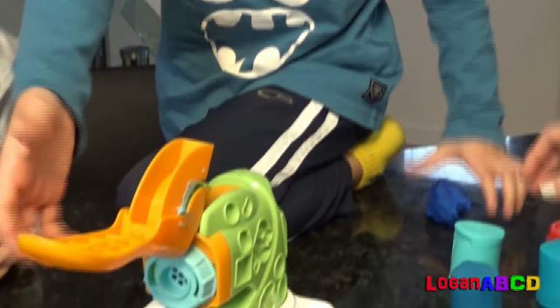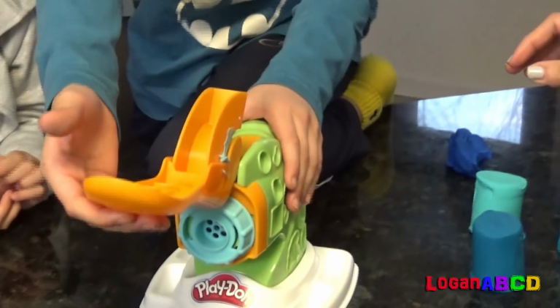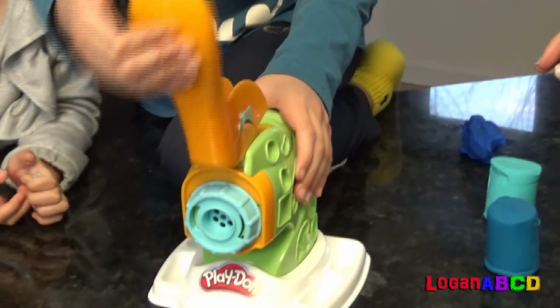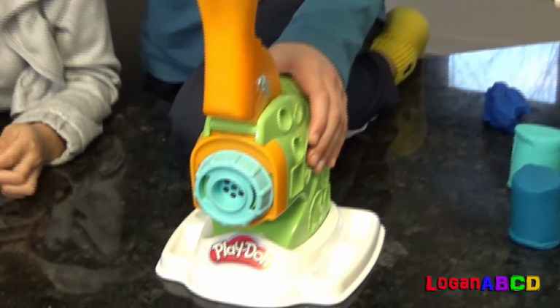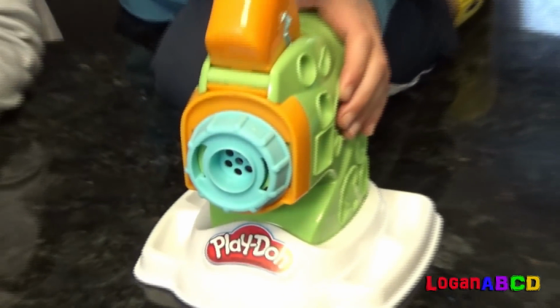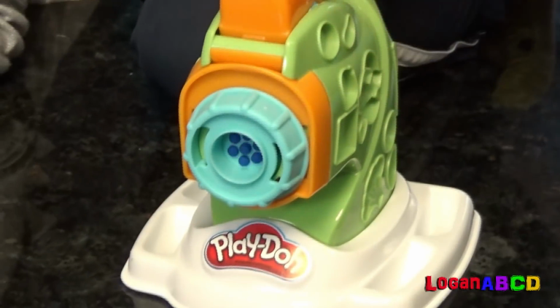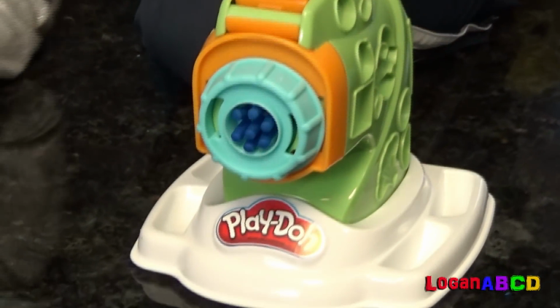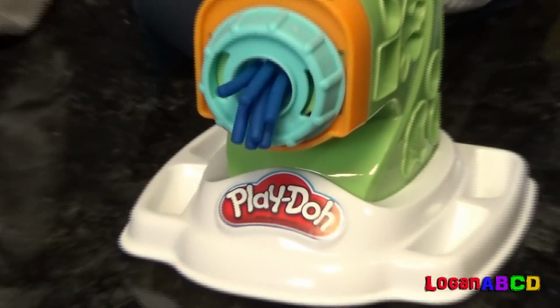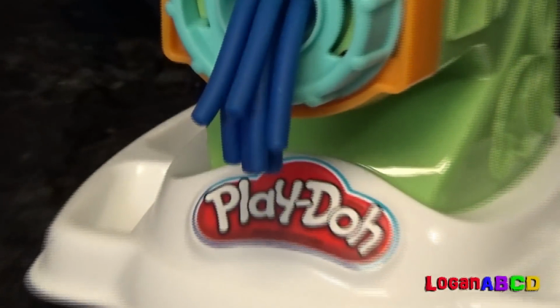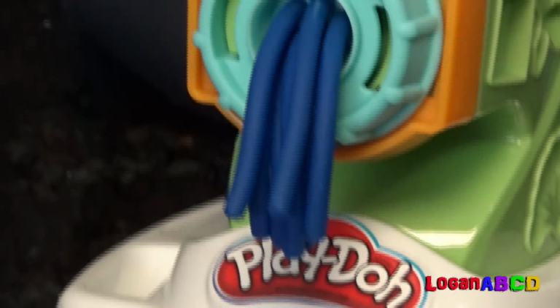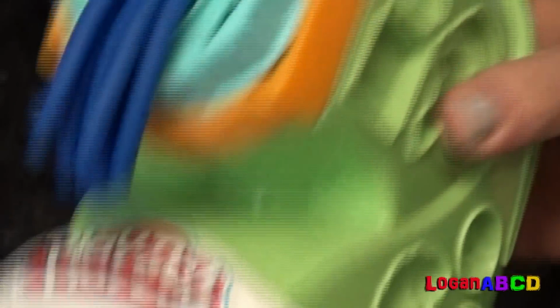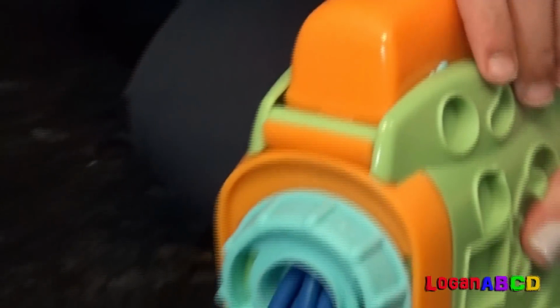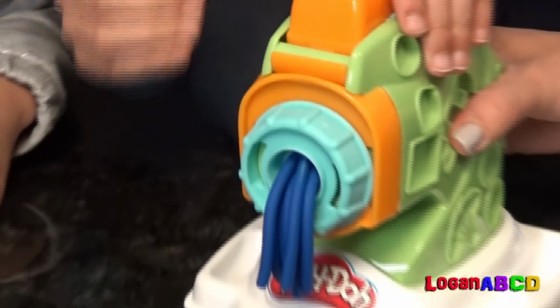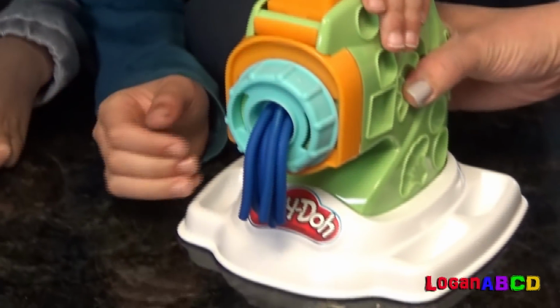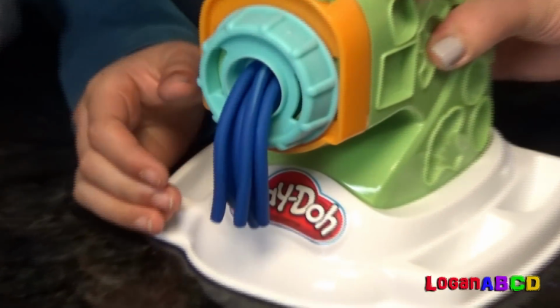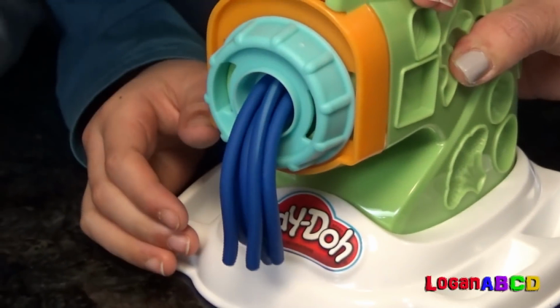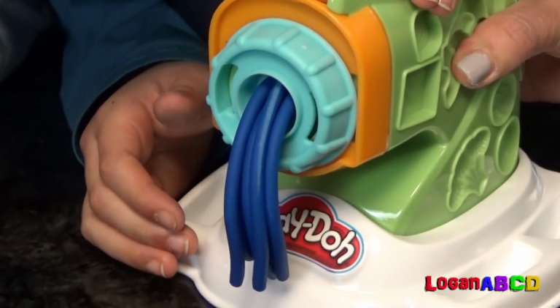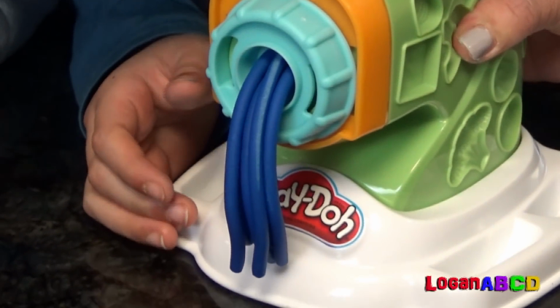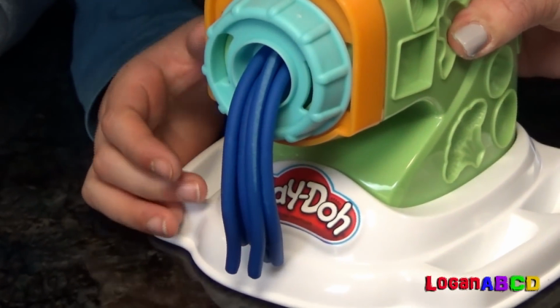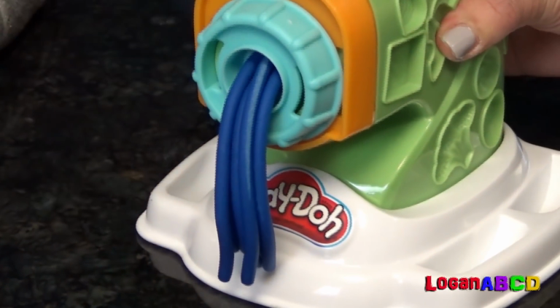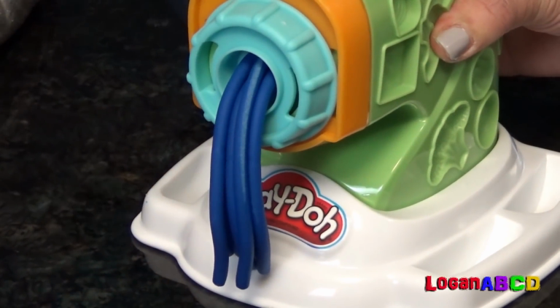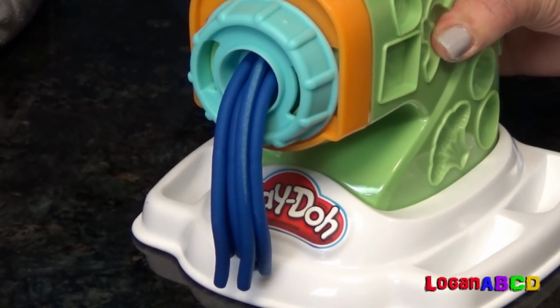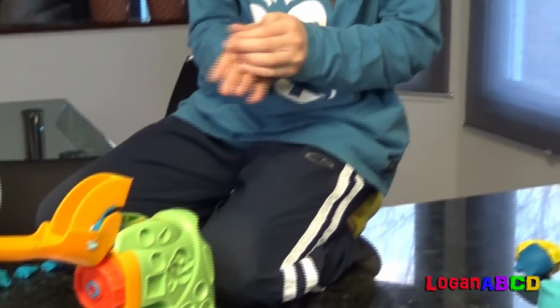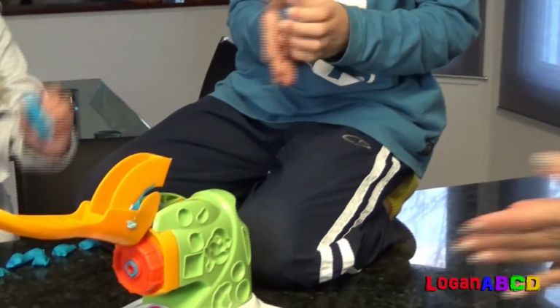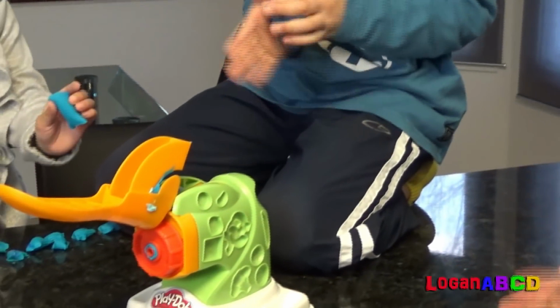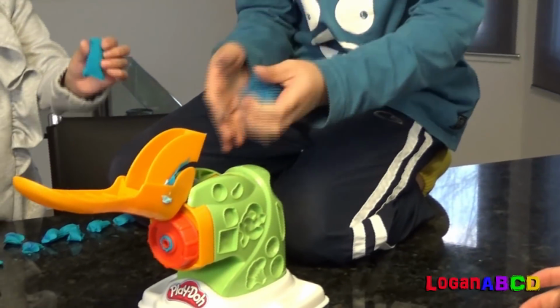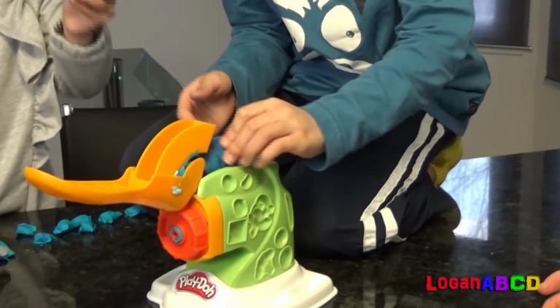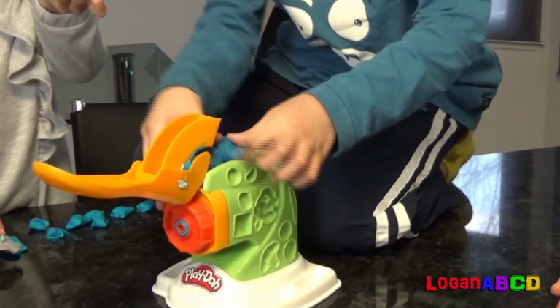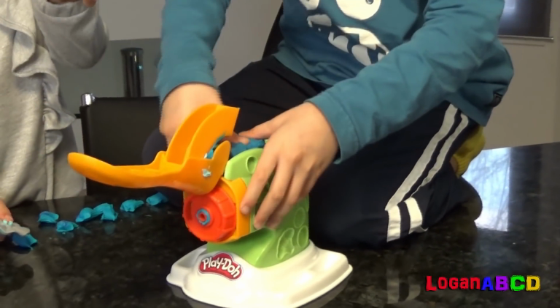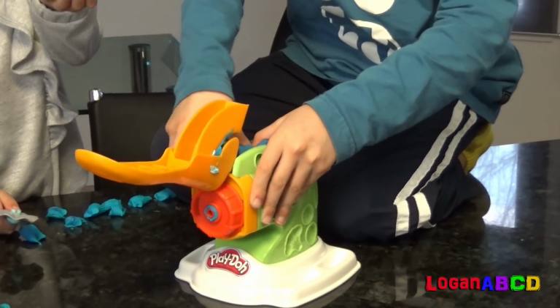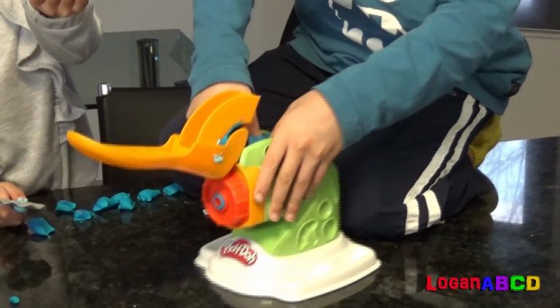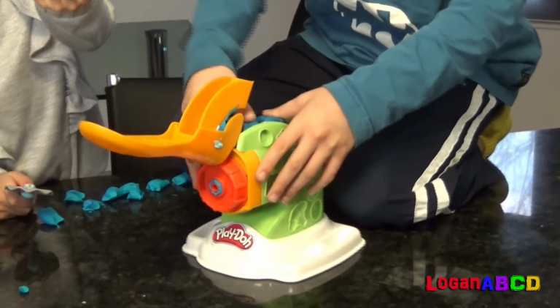Ready, set, go! Eww, blue sea pasta. Eww, this is a vegetable.